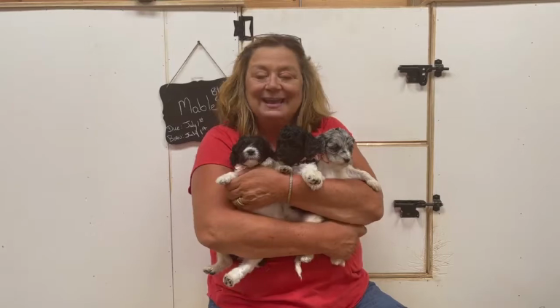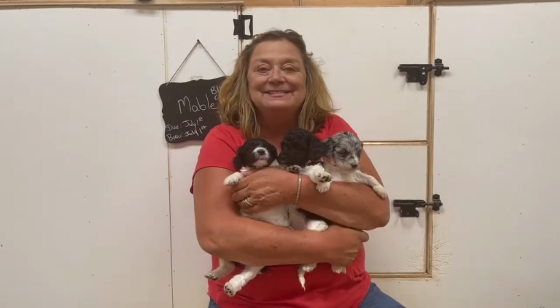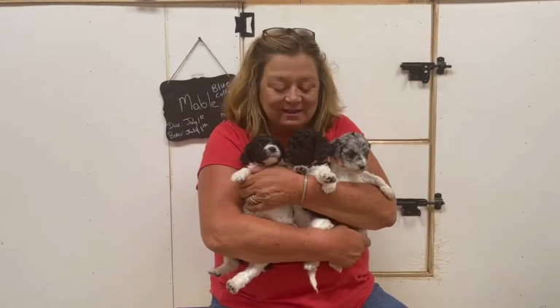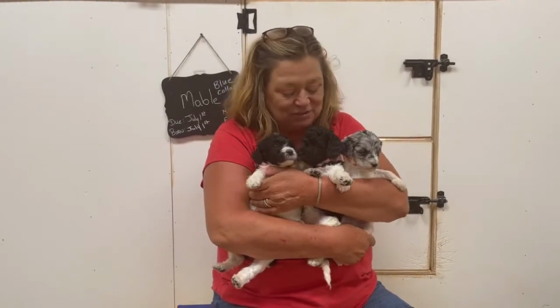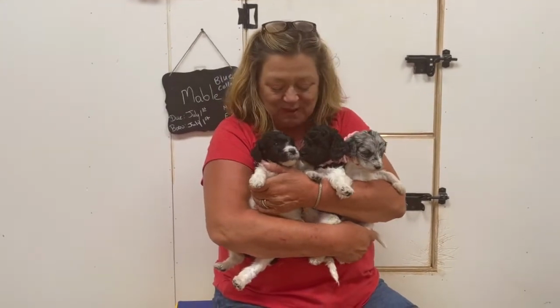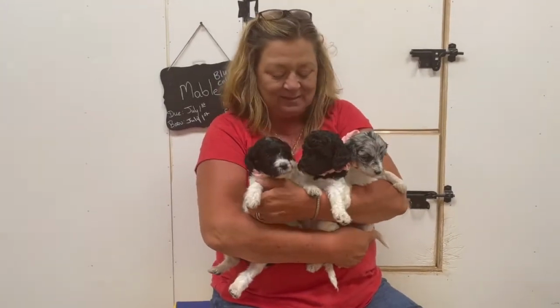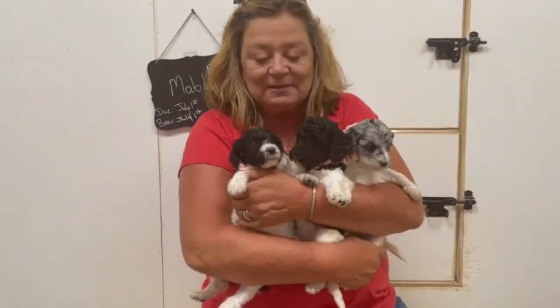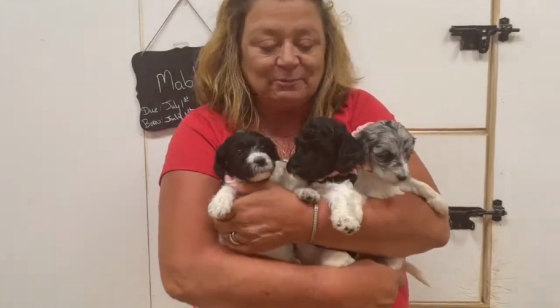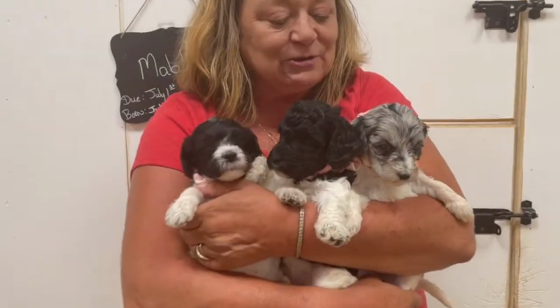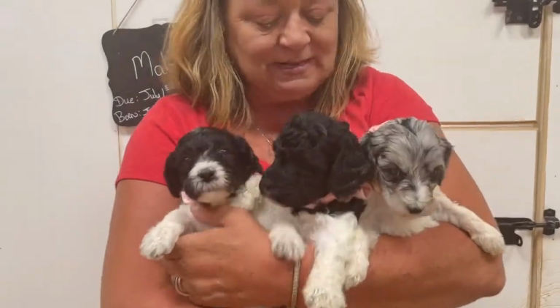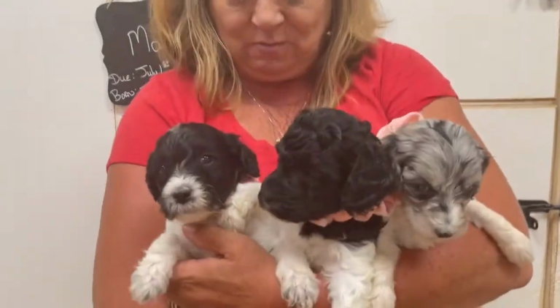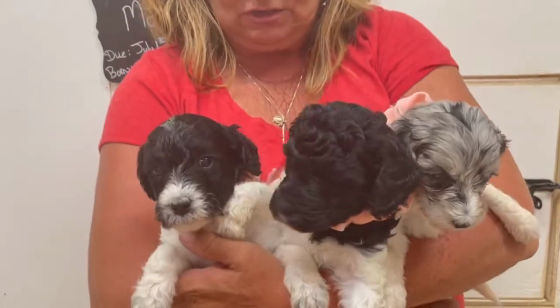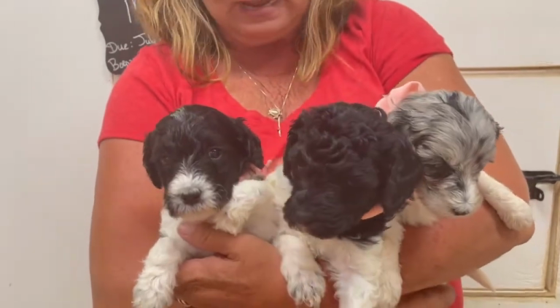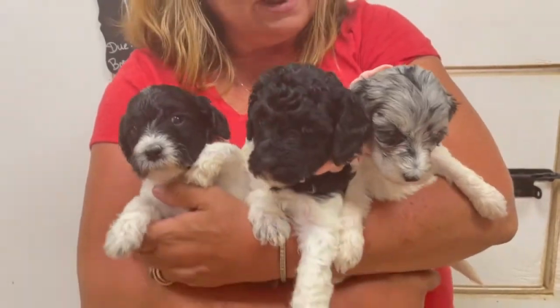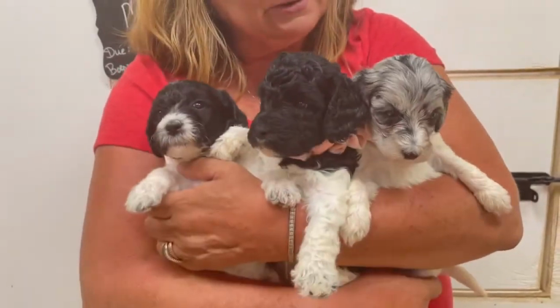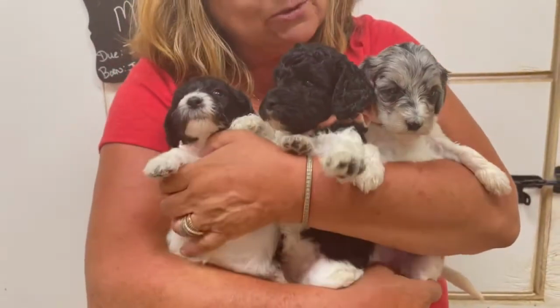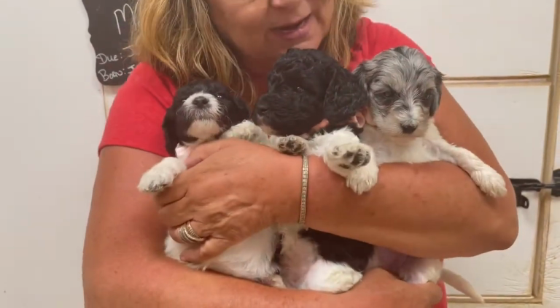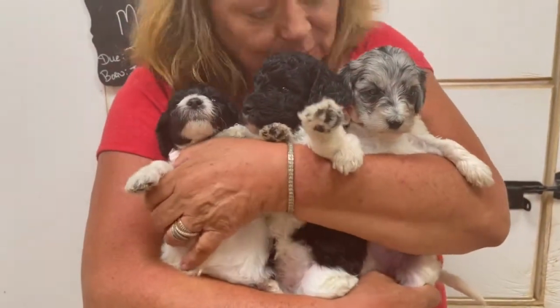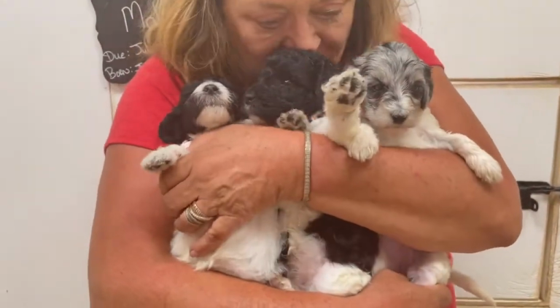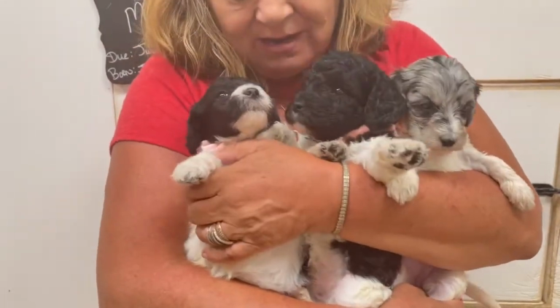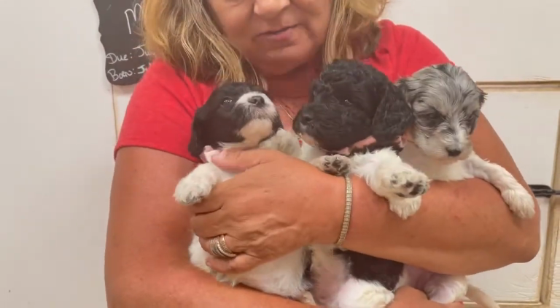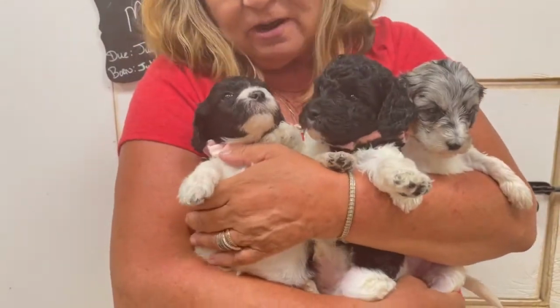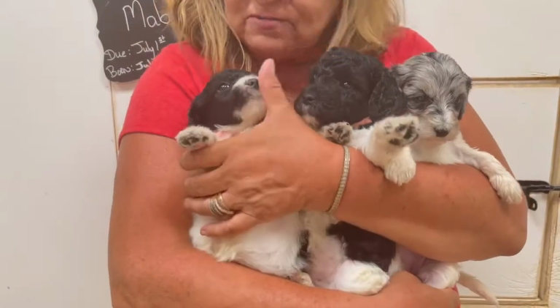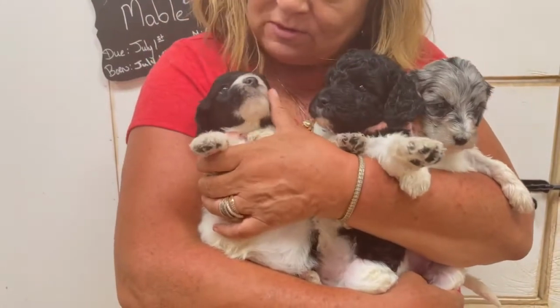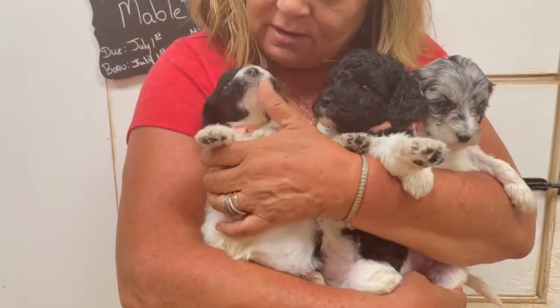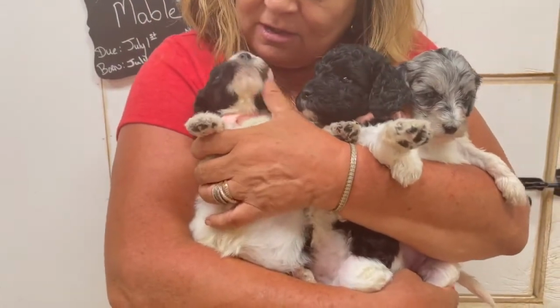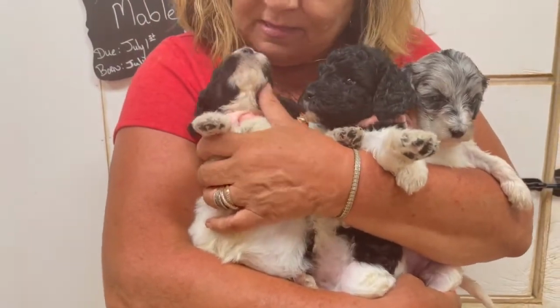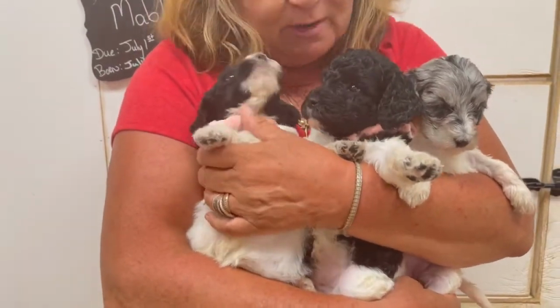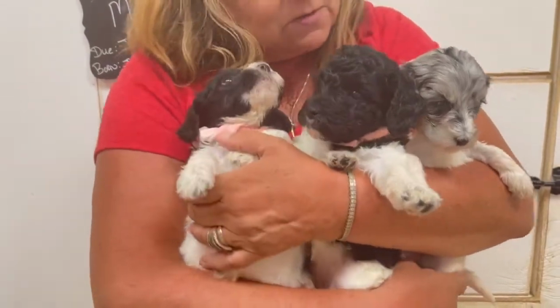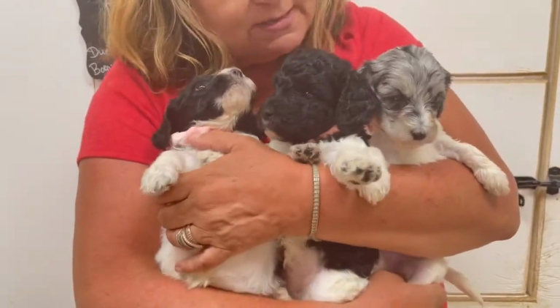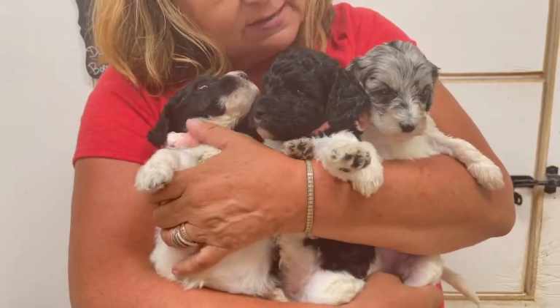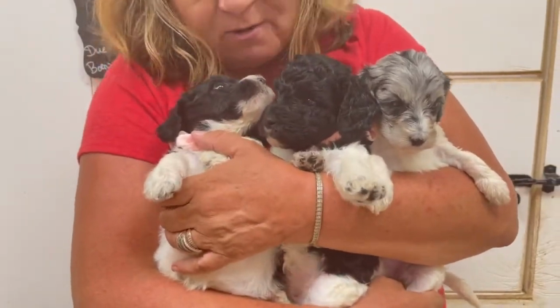Hey, this is Debbie. These are Juno's babies. These are the three little girls in the litter. We've got two black and white and the little Merle girl right here. They're young — they're just five weeks old. I think they're going to be really on the small side.